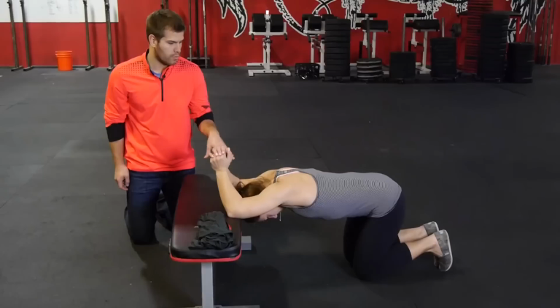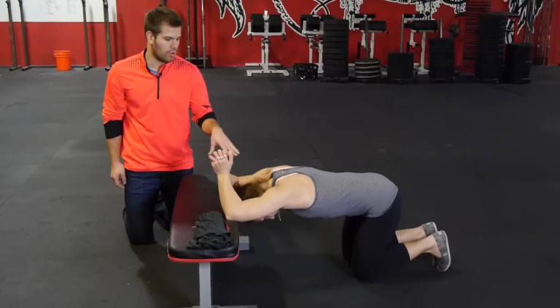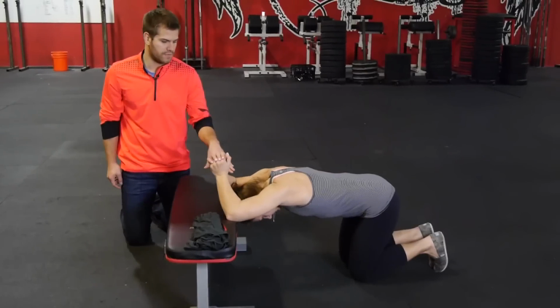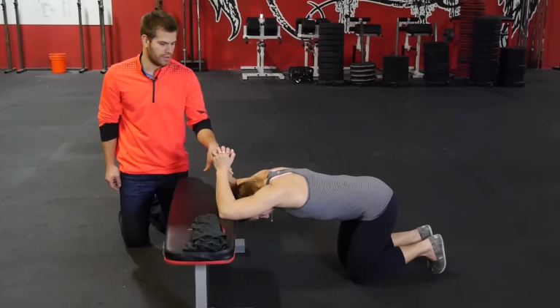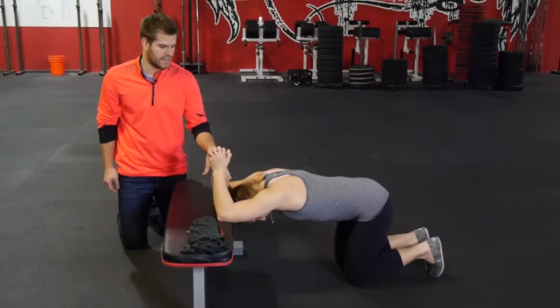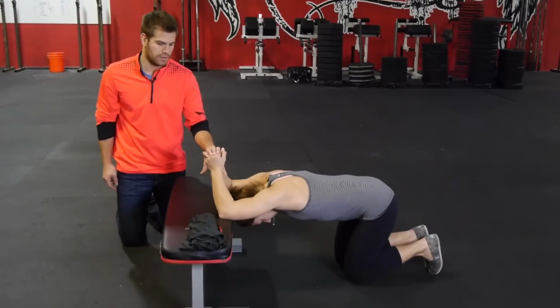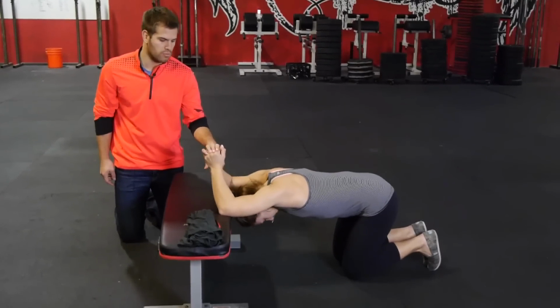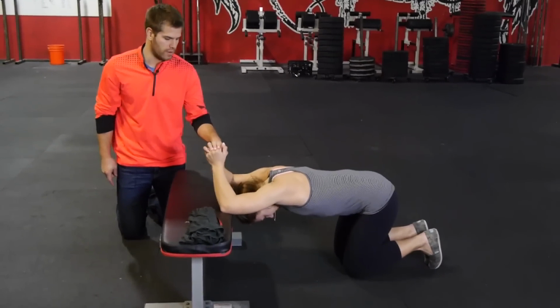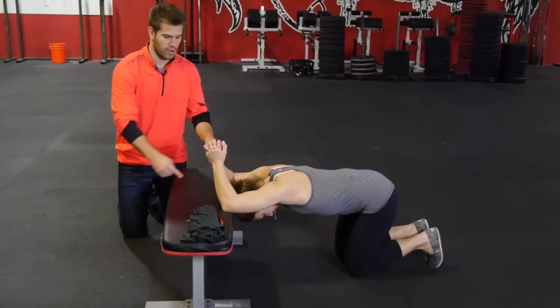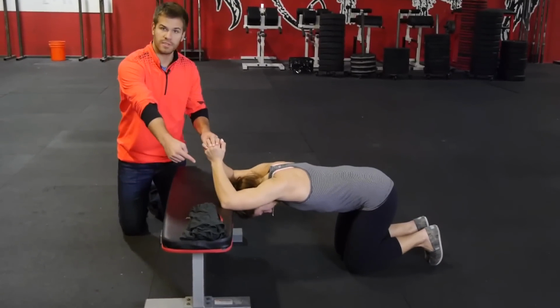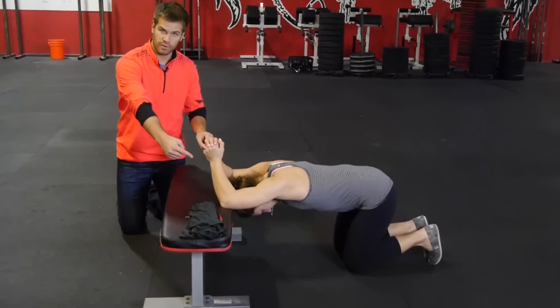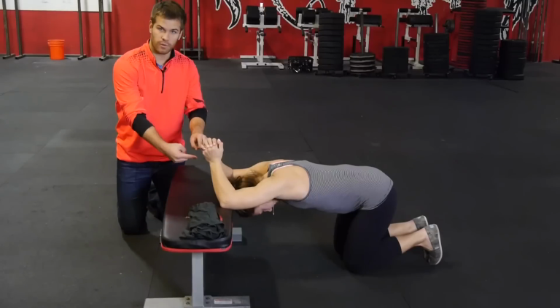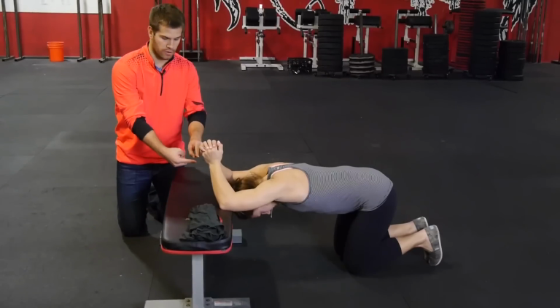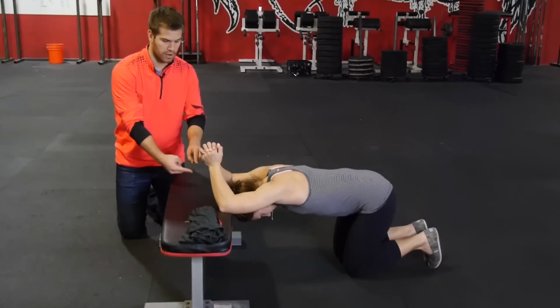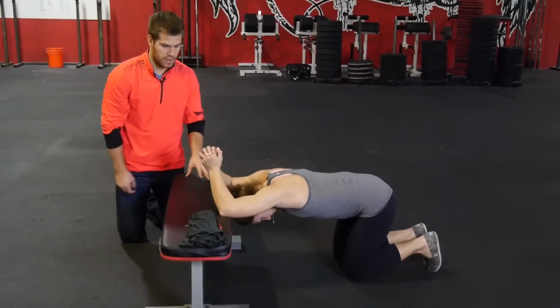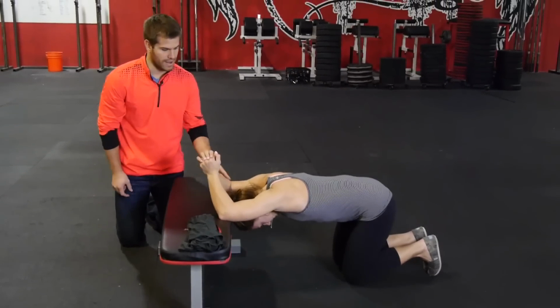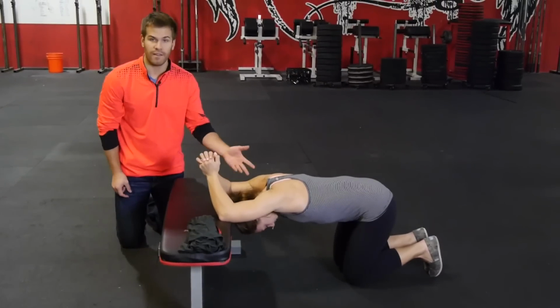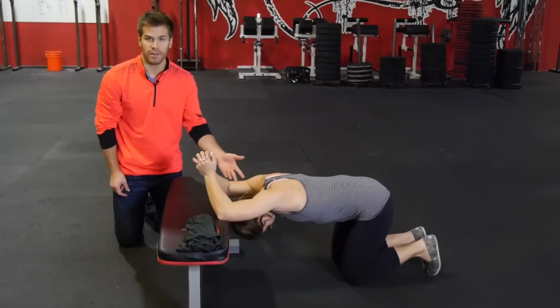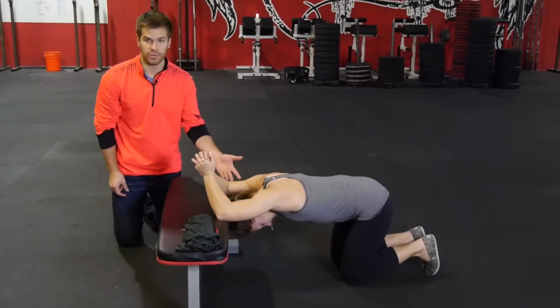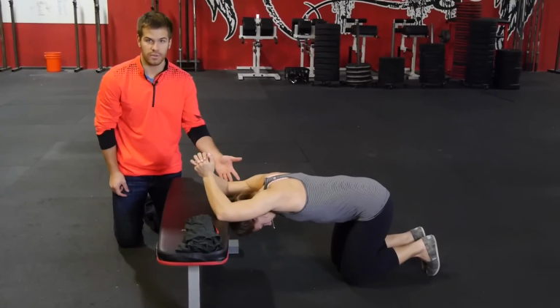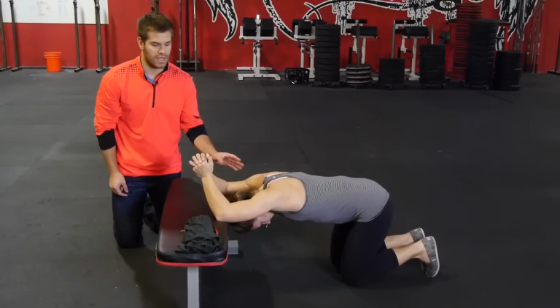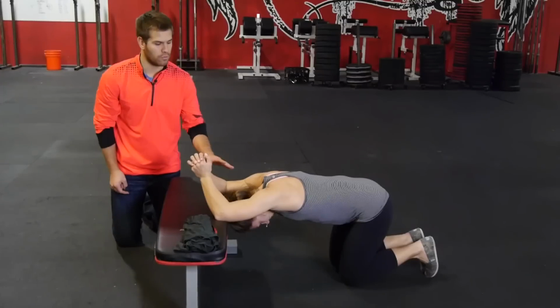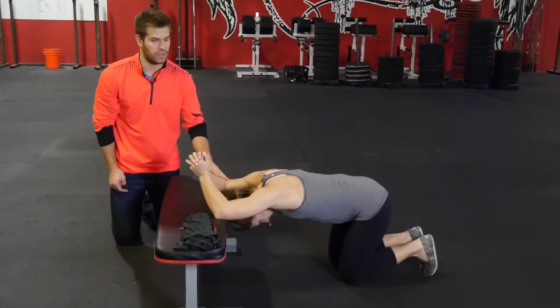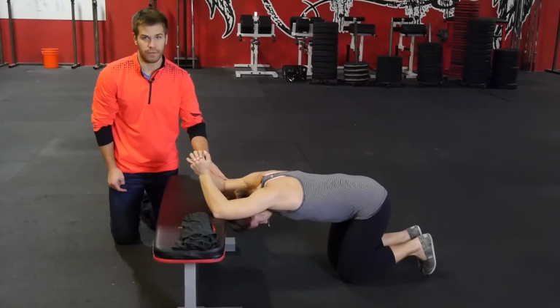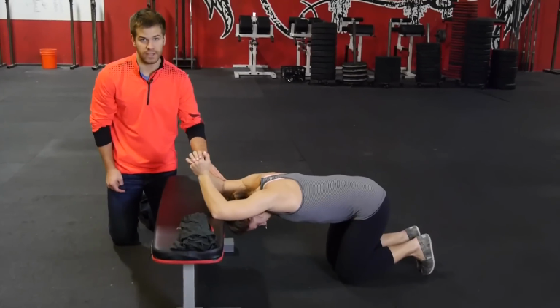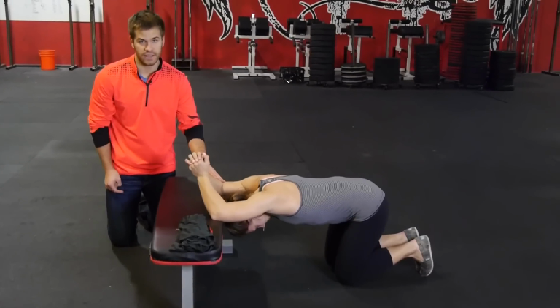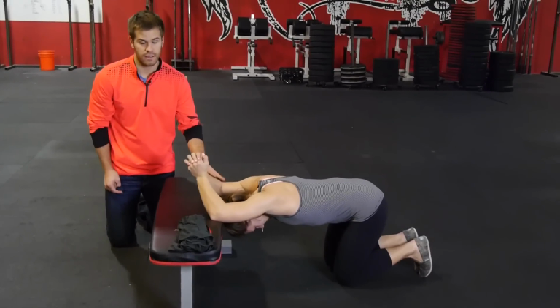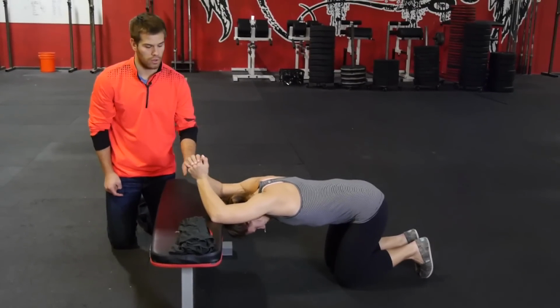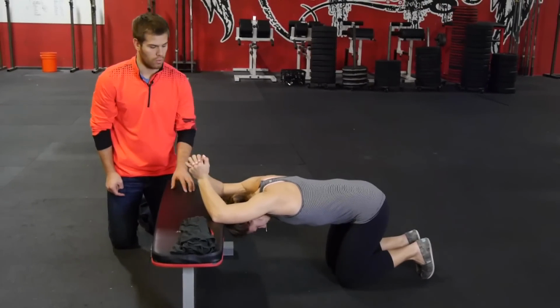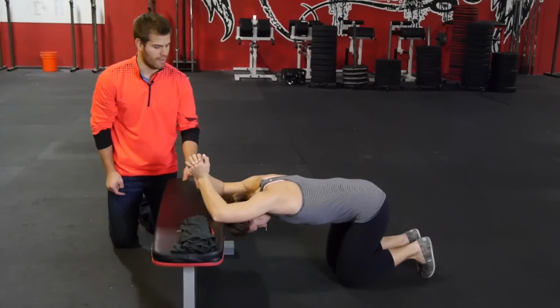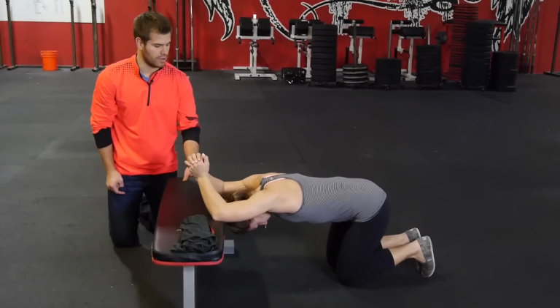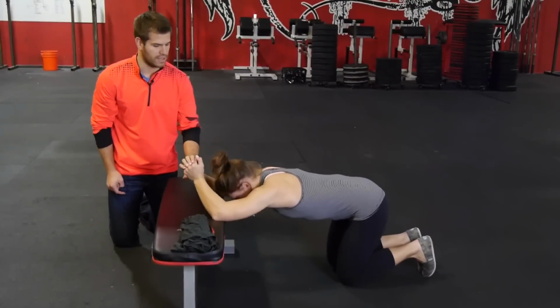We're going to hold this for 30 seconds. You can move the width of your elbows closer or further apart depending on the comfort of your shoulders. After we hold this for 30 seconds, we're going to come up out of this.